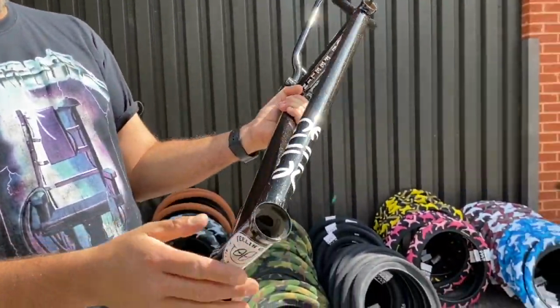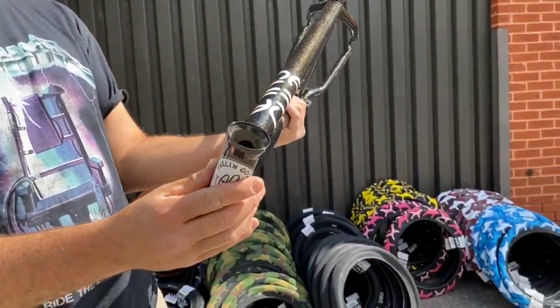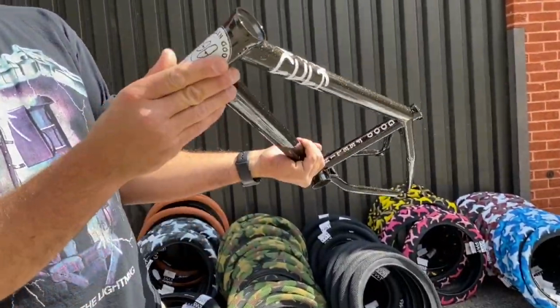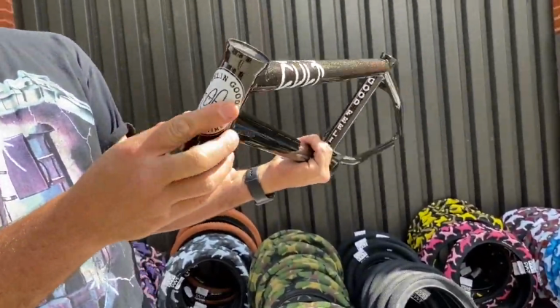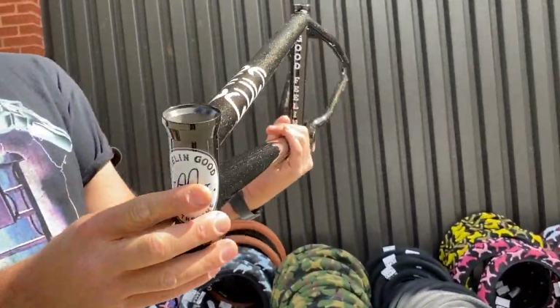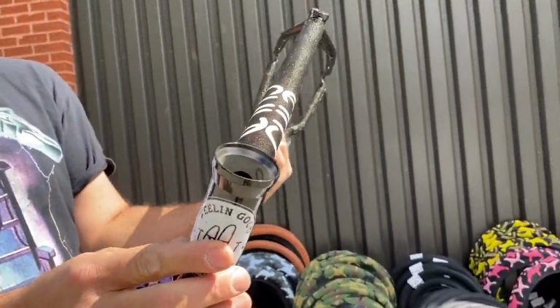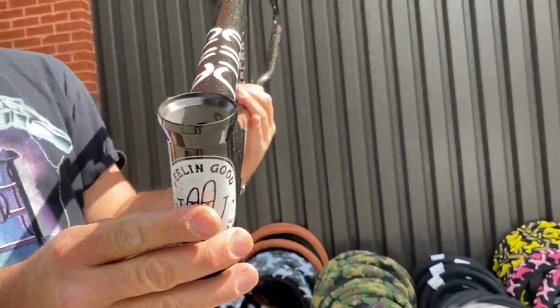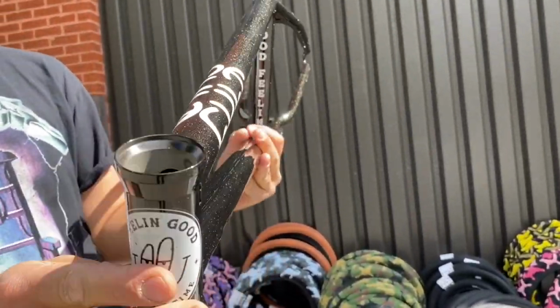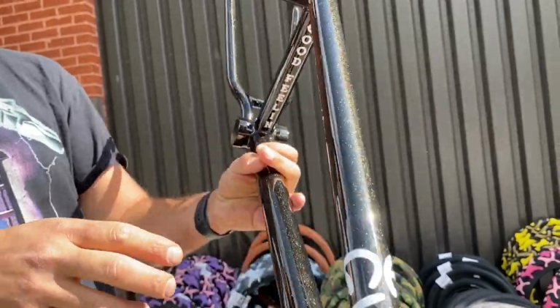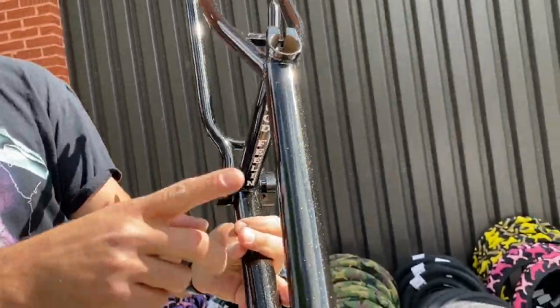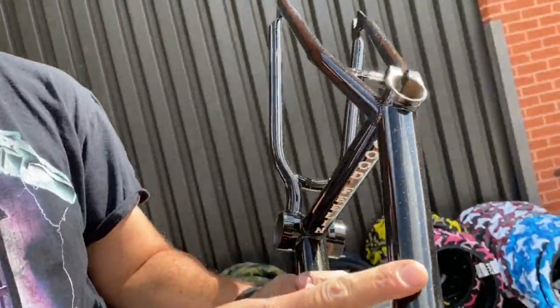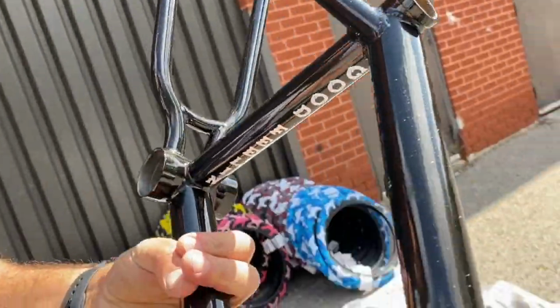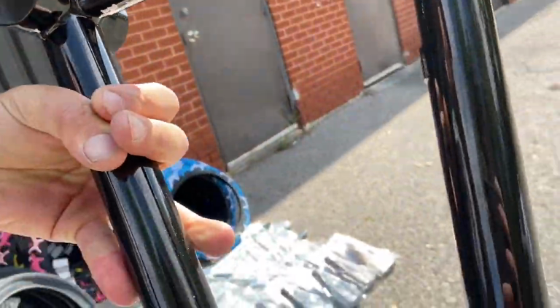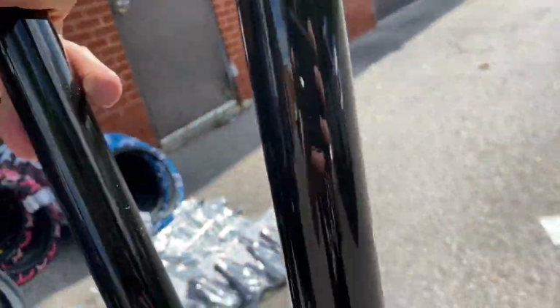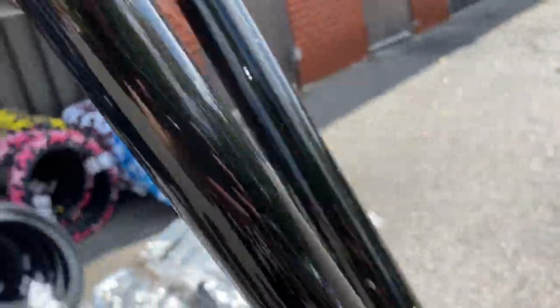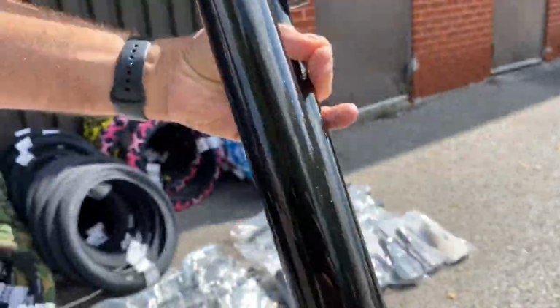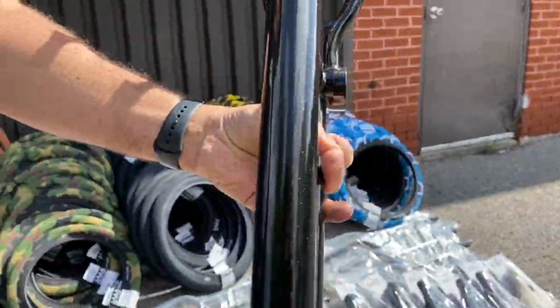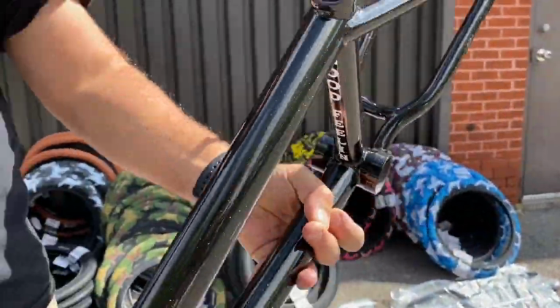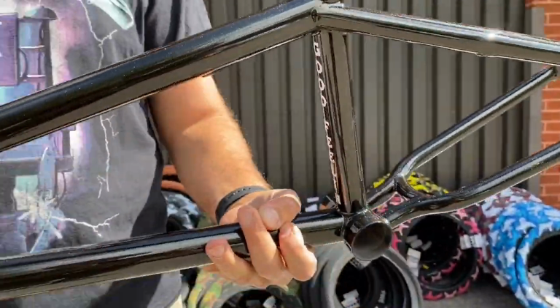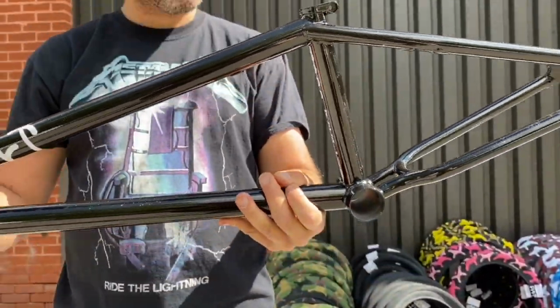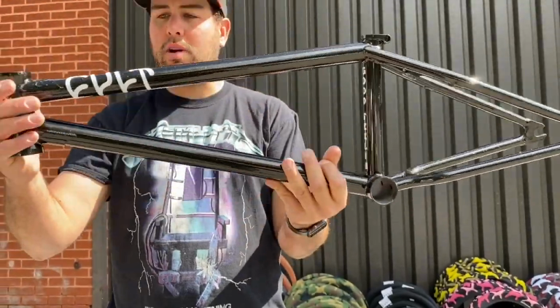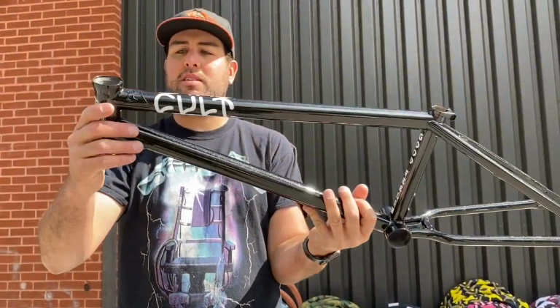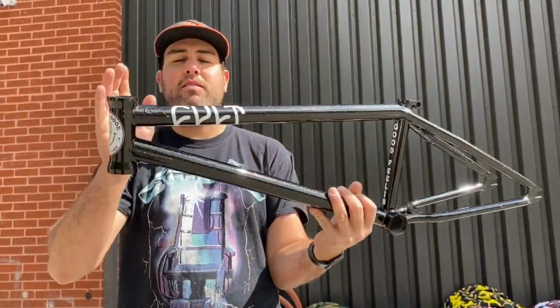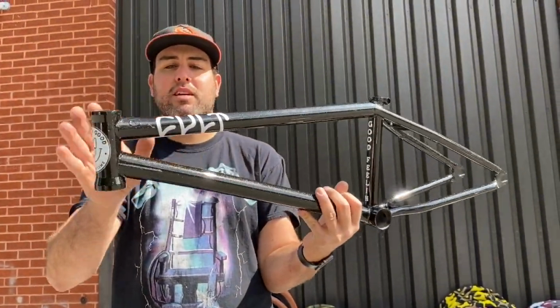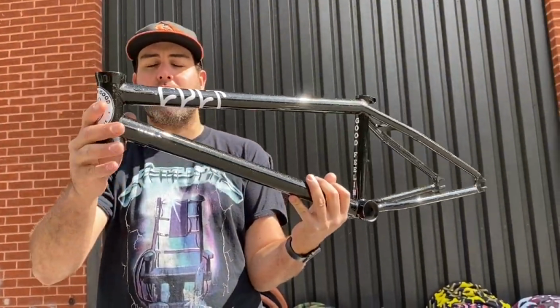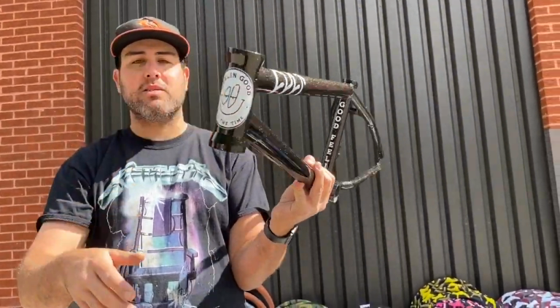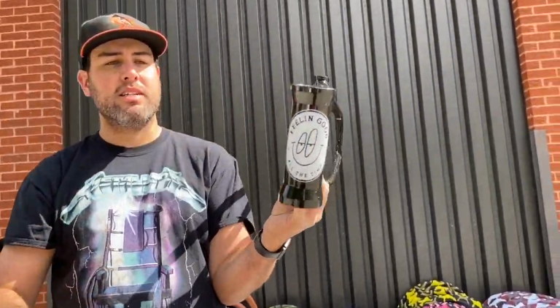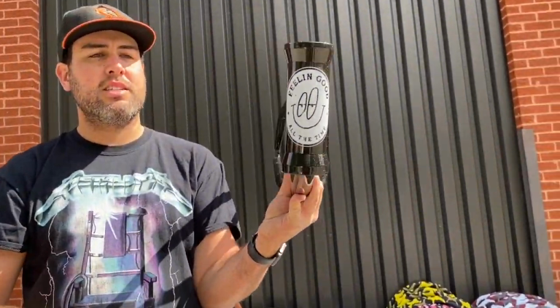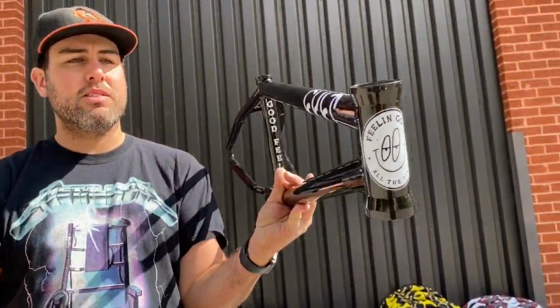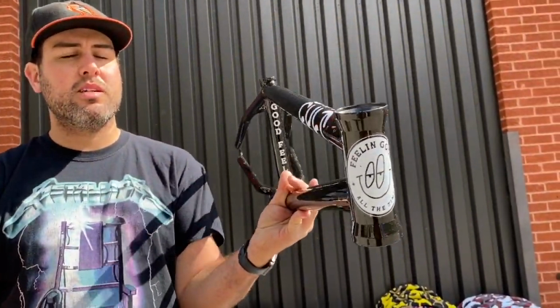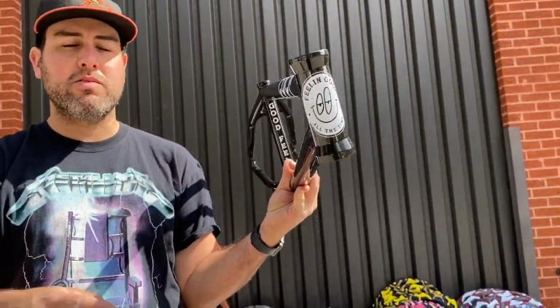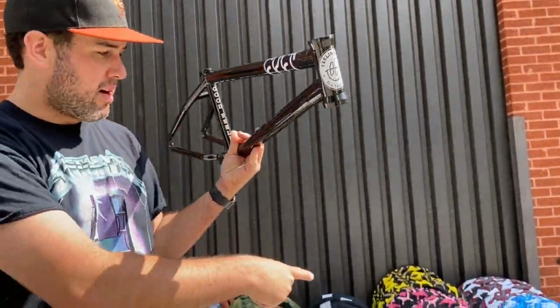Next frame is the Cult Crew frame — it's the Good Feeling version, so it has a cool sparkle in it that you can see nicely in the sun. This is a 20.75 frame as well. That one's cool. Let's move to the parts.